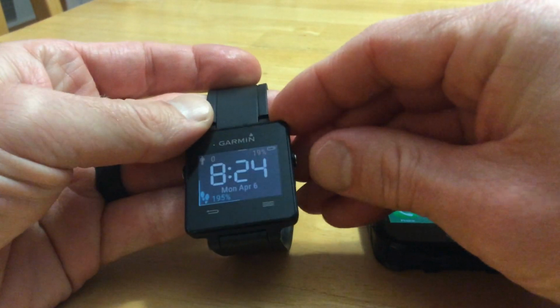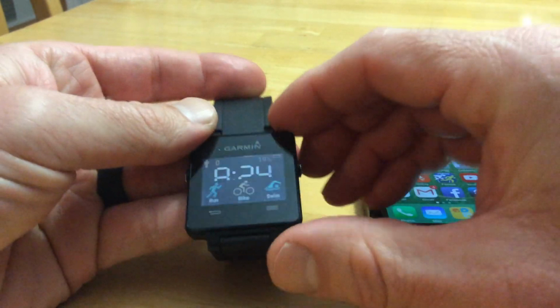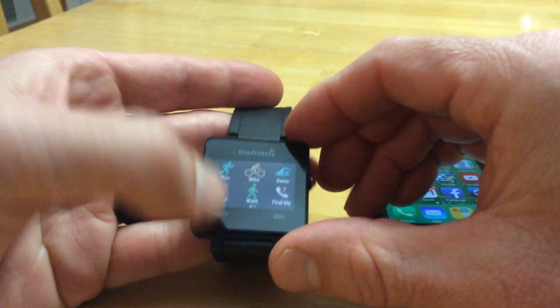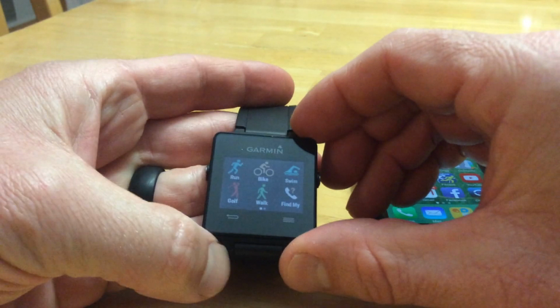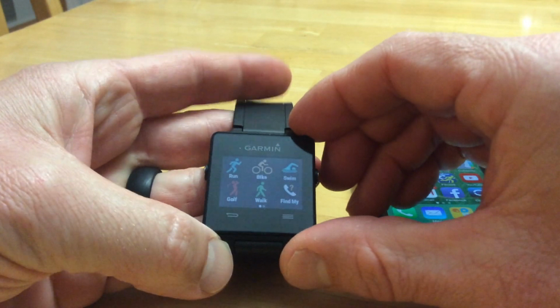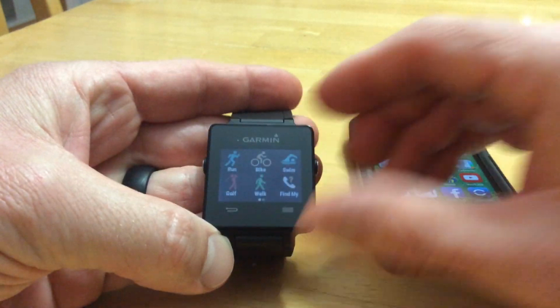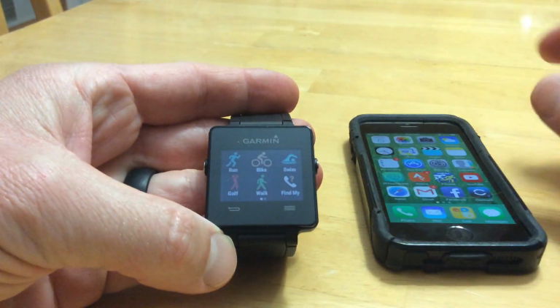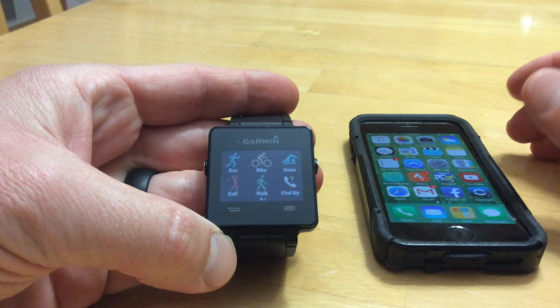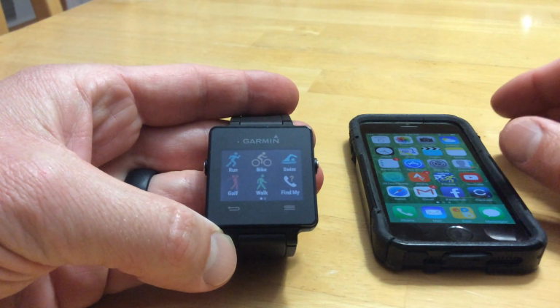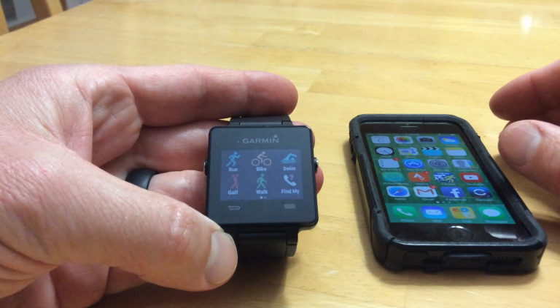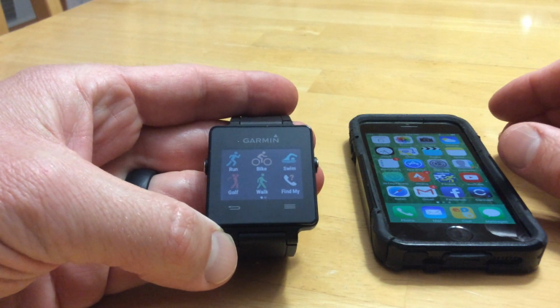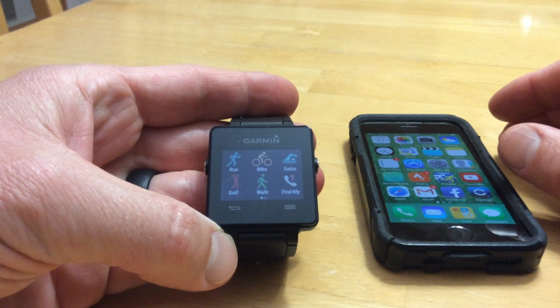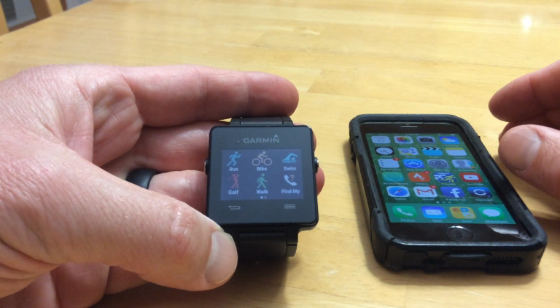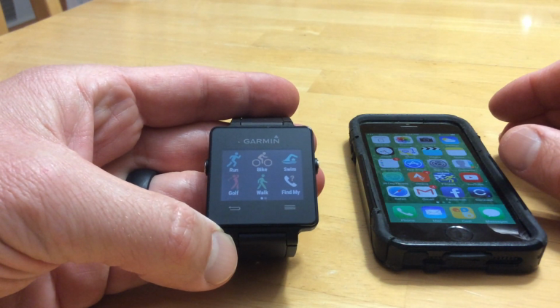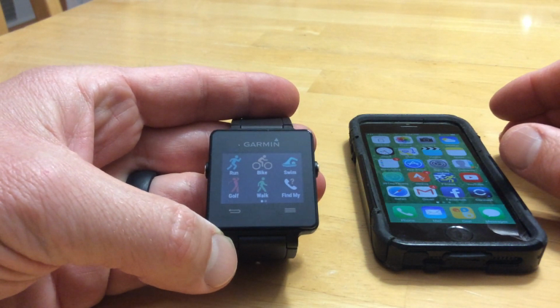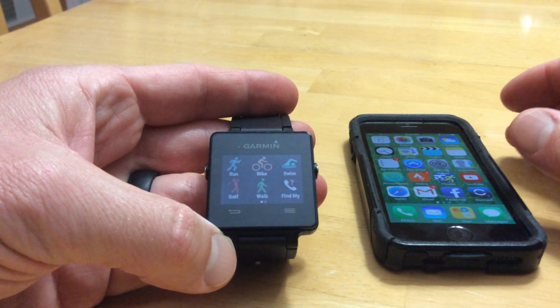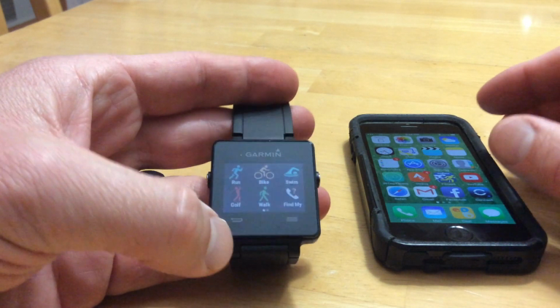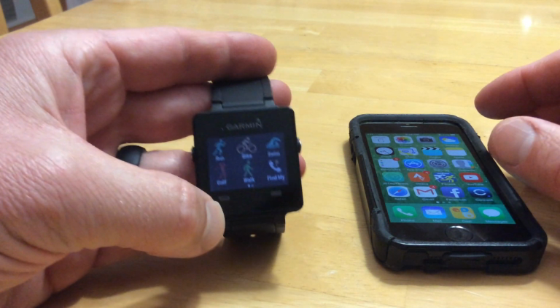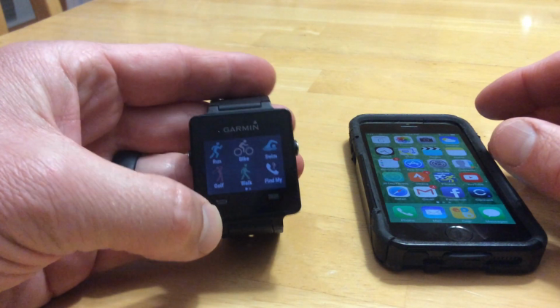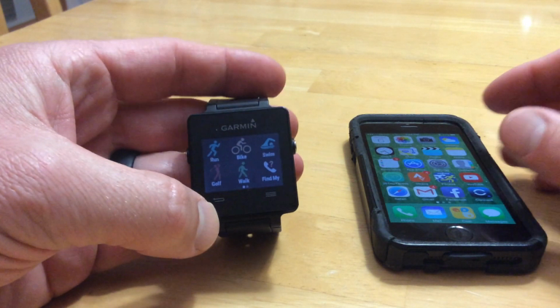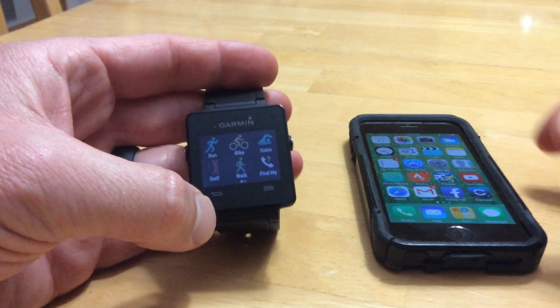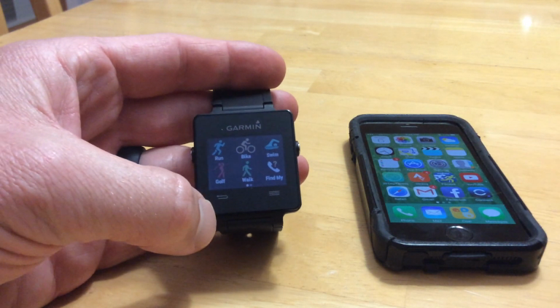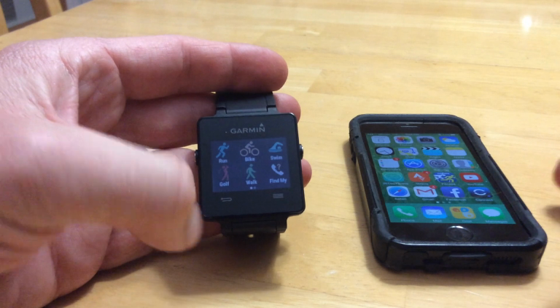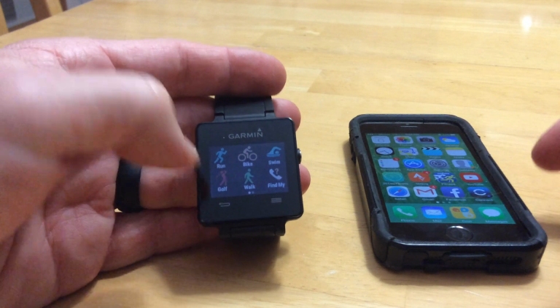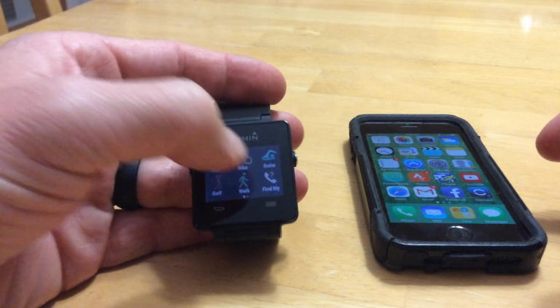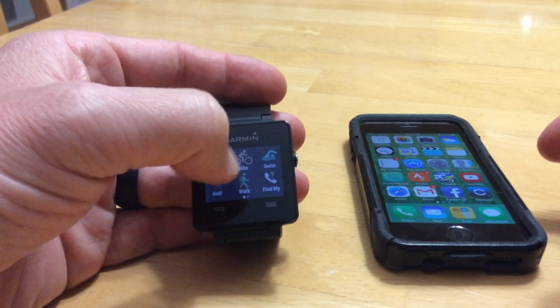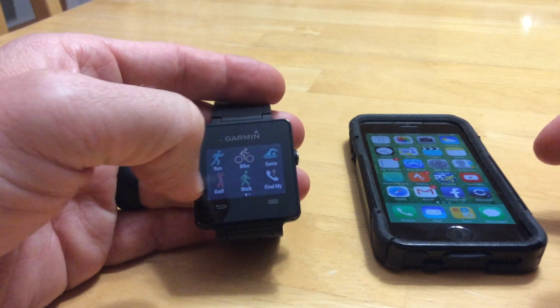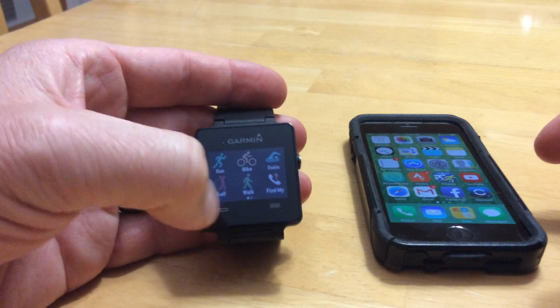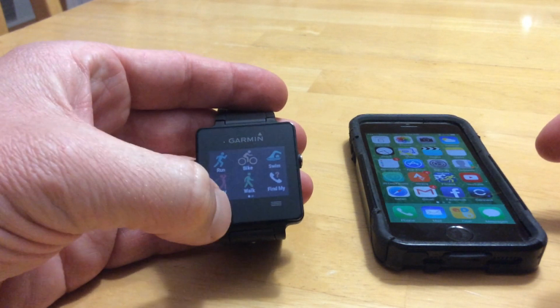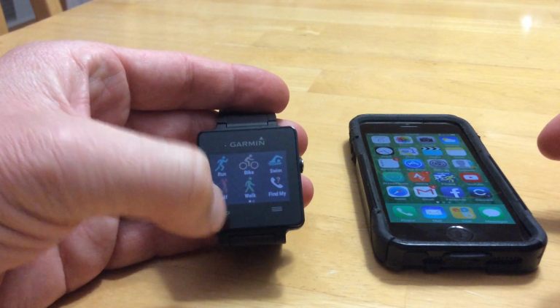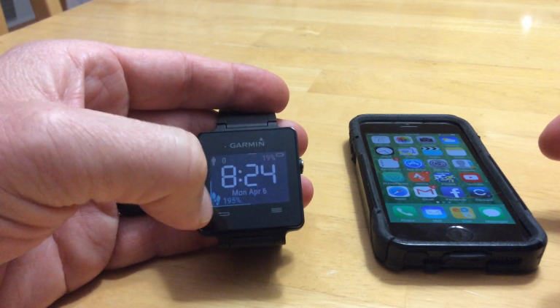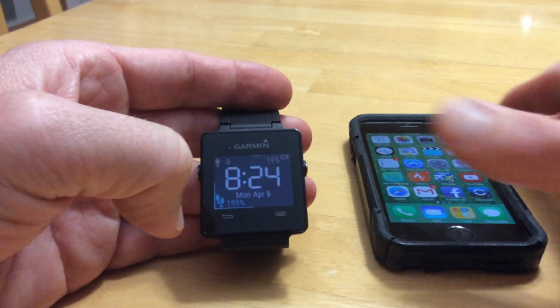It has a bunch of features you can do, like a run, bike, swim, golf, walk — so it's a pretty good device if you're a triathlete. You can do all those different activities on it.